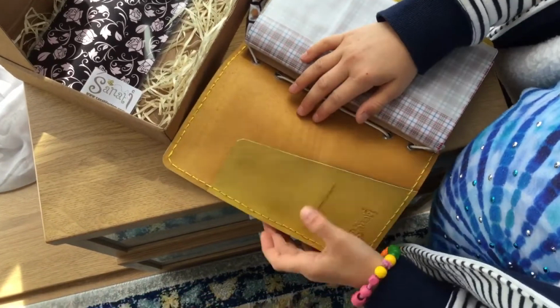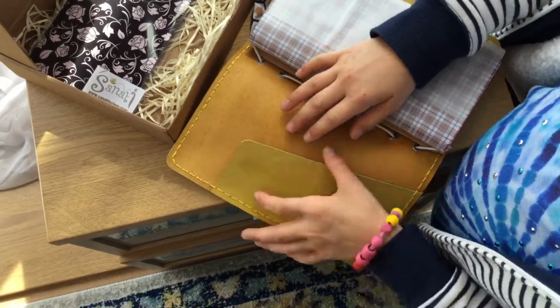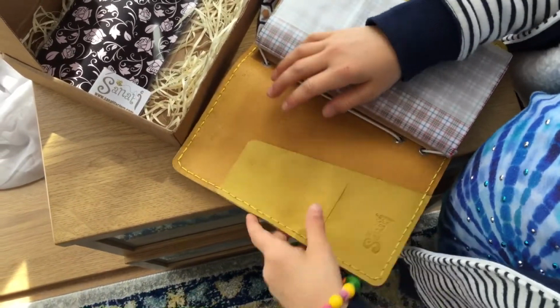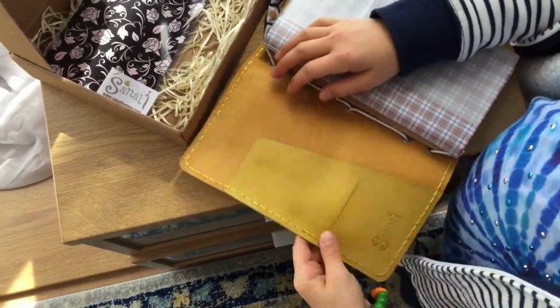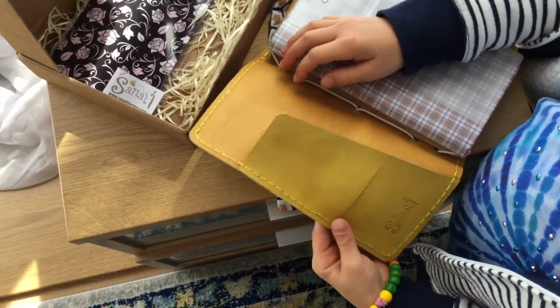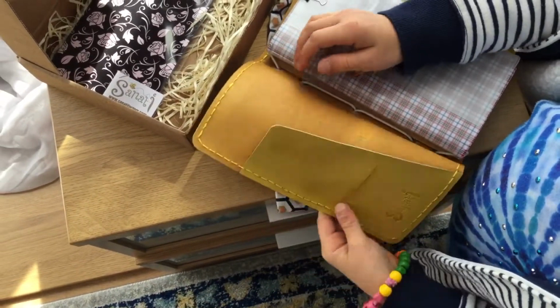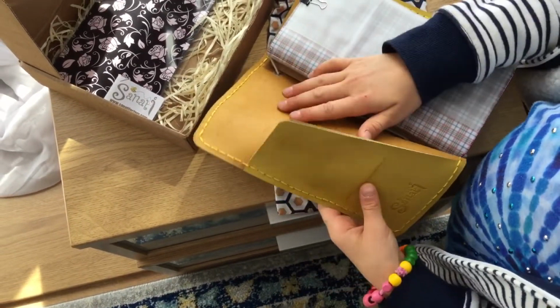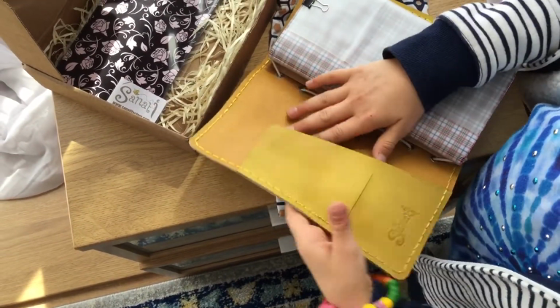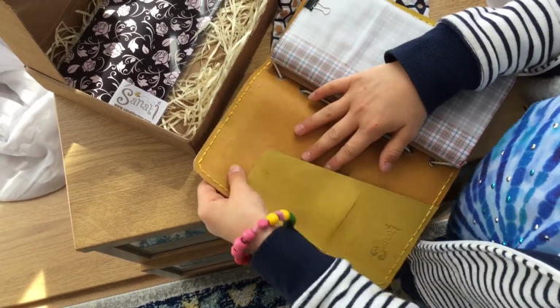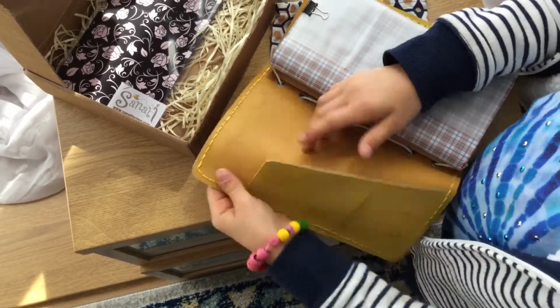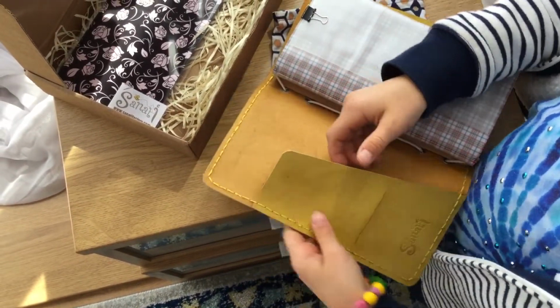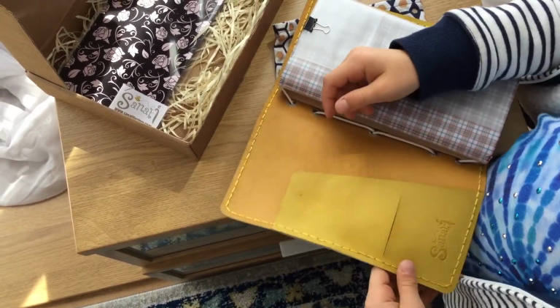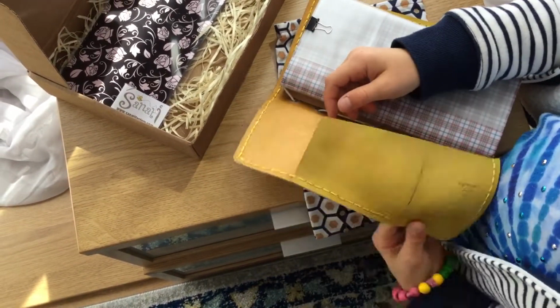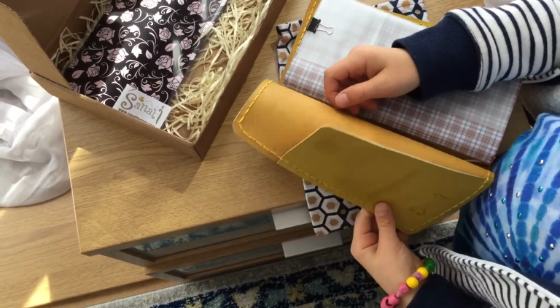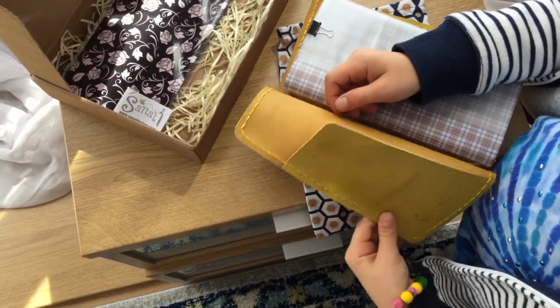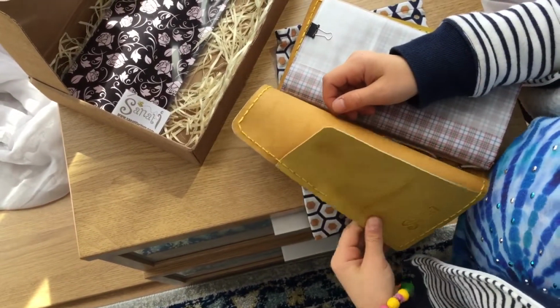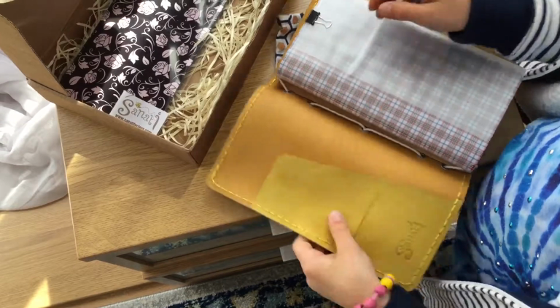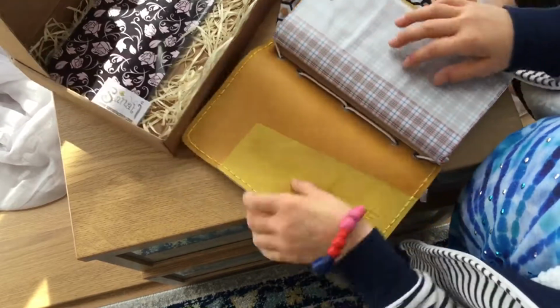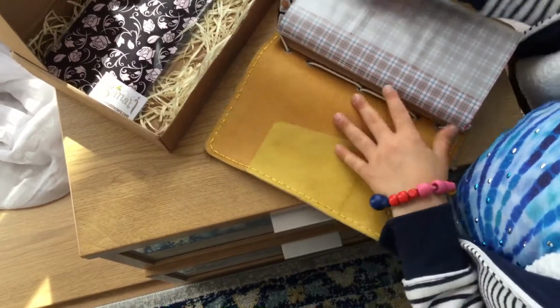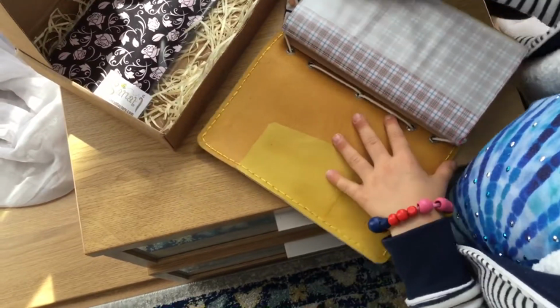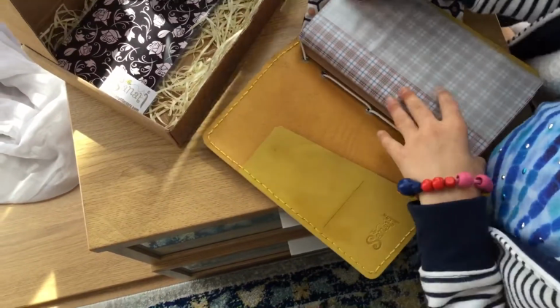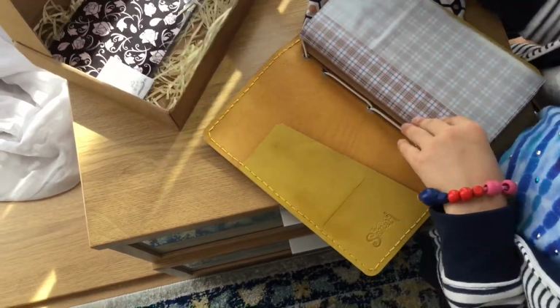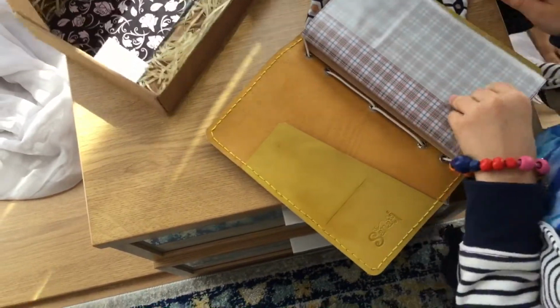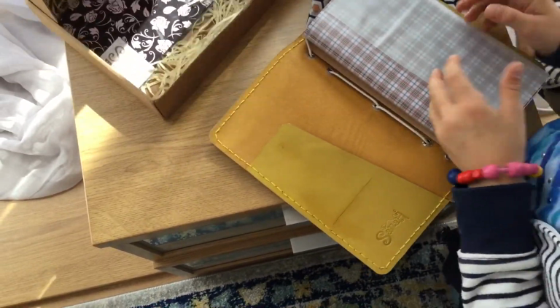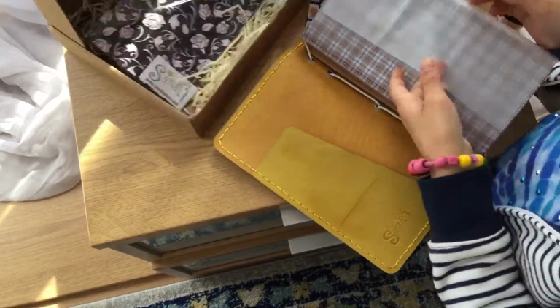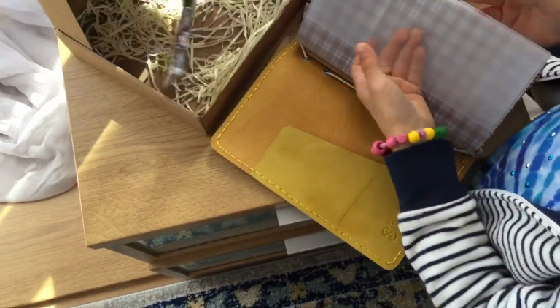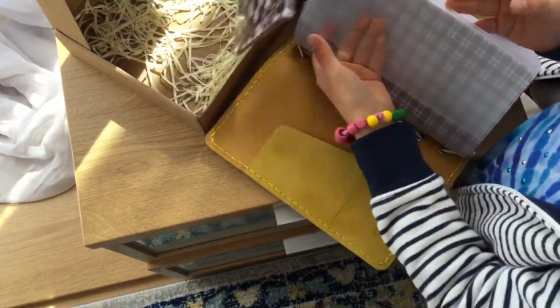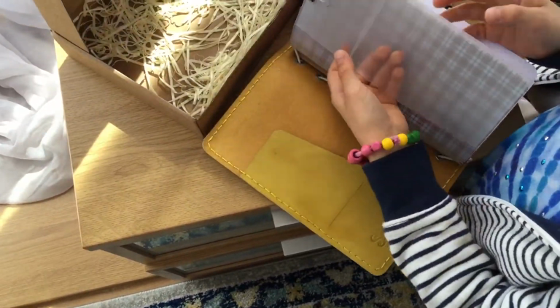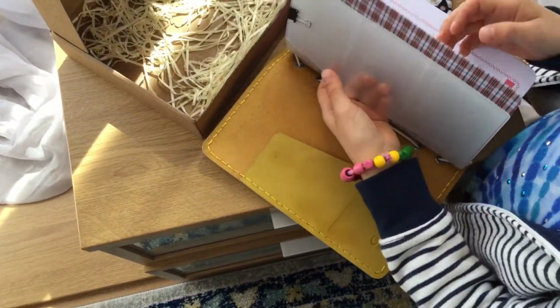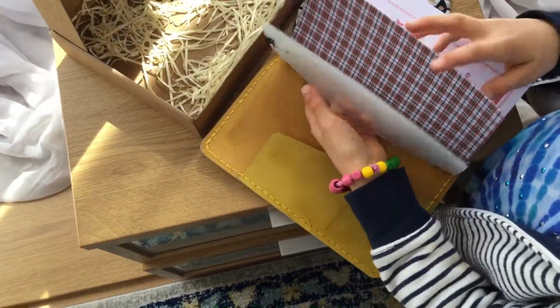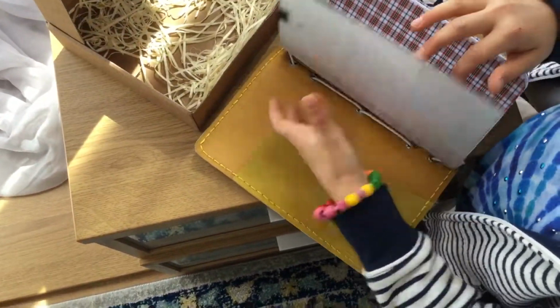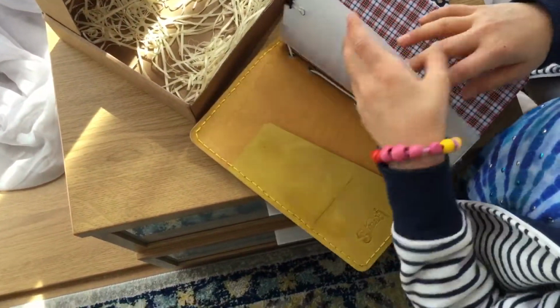Wow, so how do you like the leather? Nice. This looks so floppy — it's definitely different from the one I'm used to.